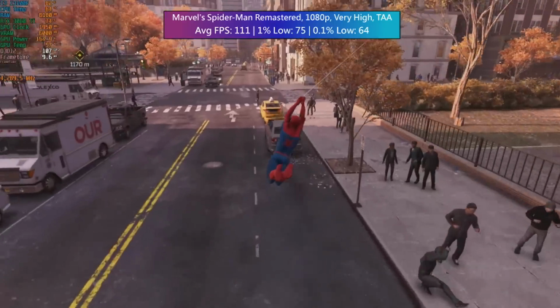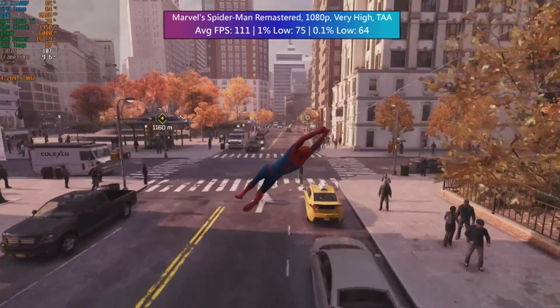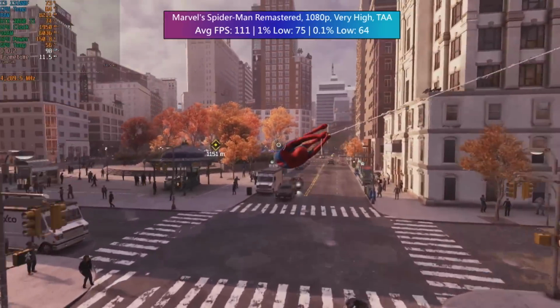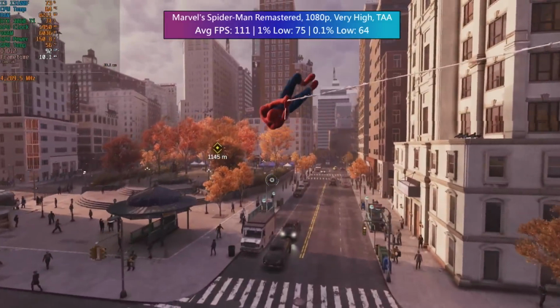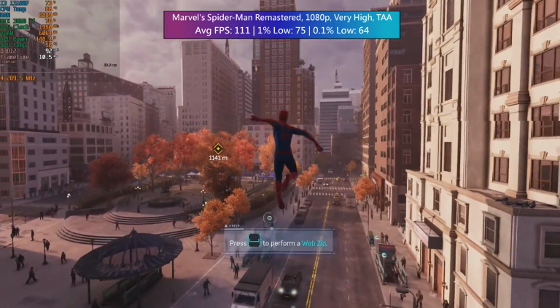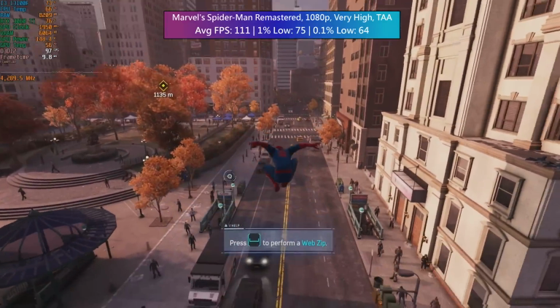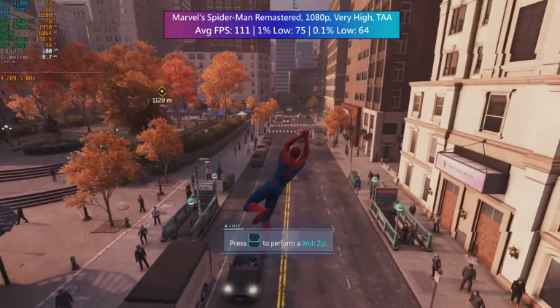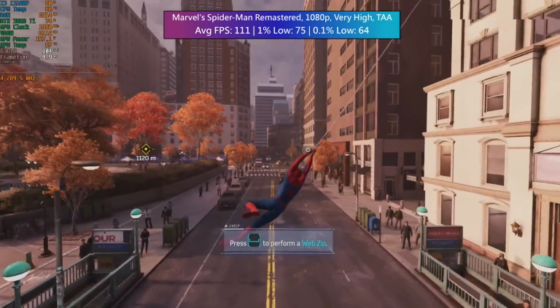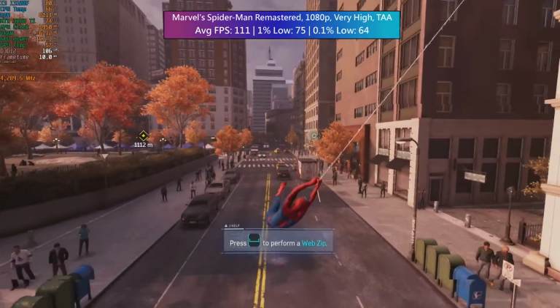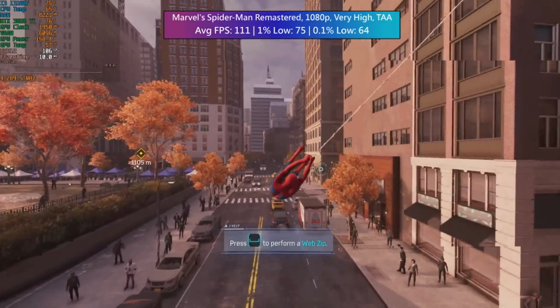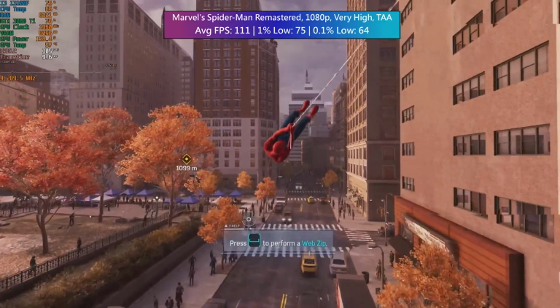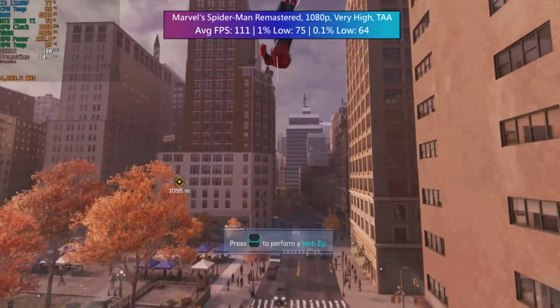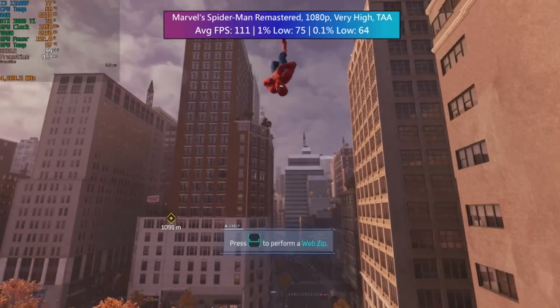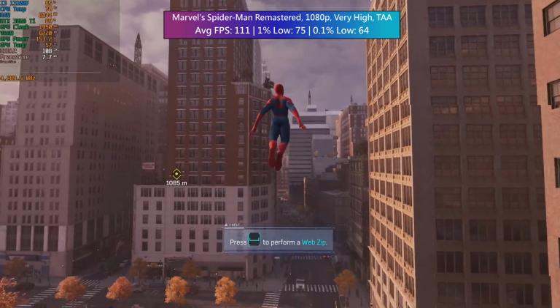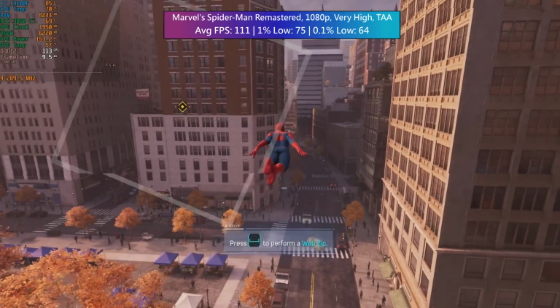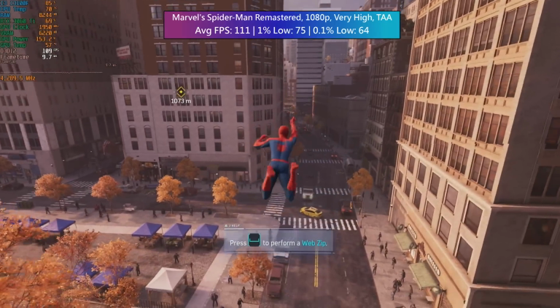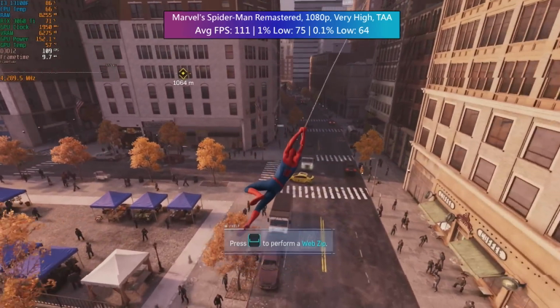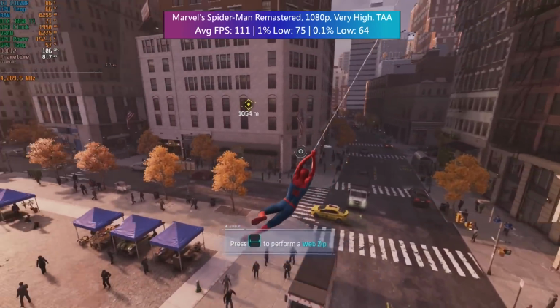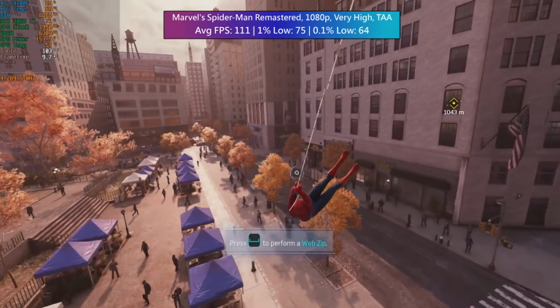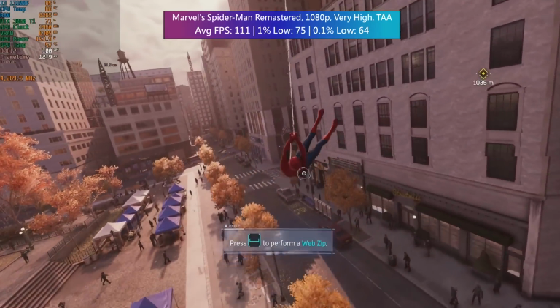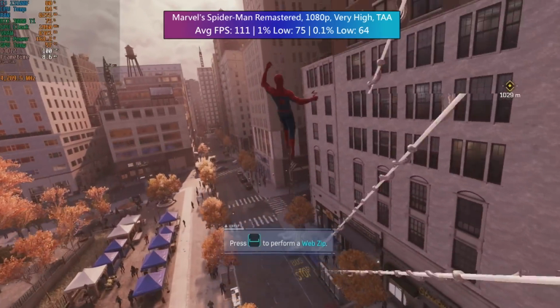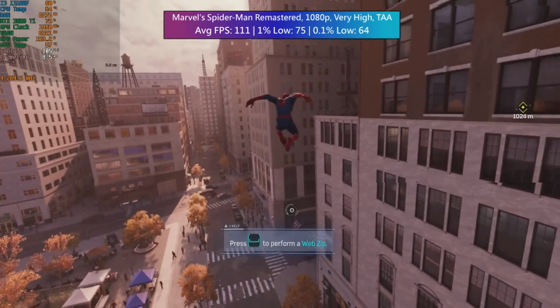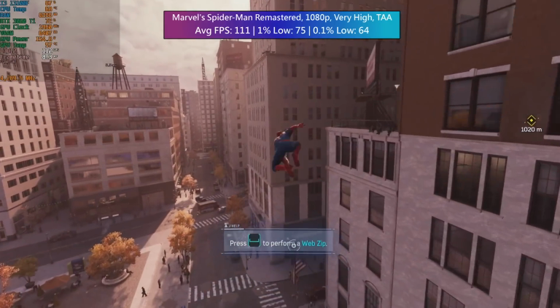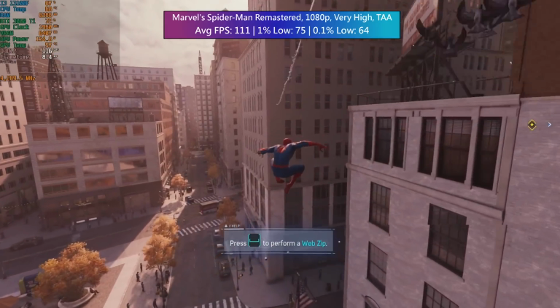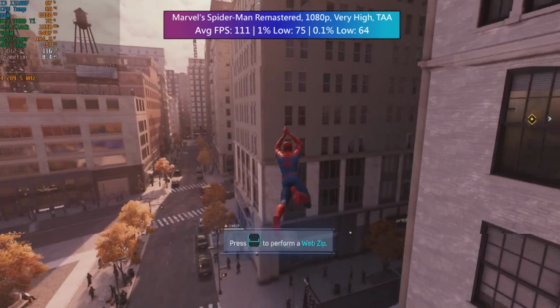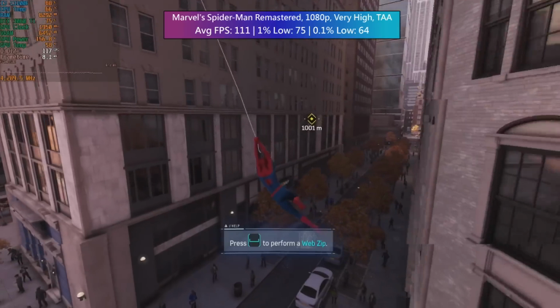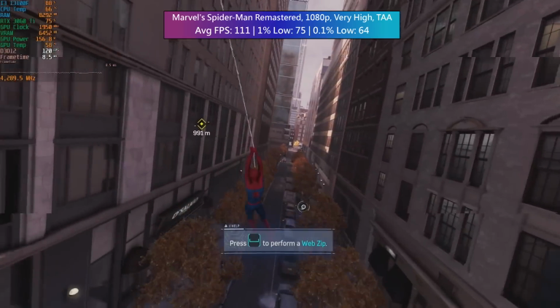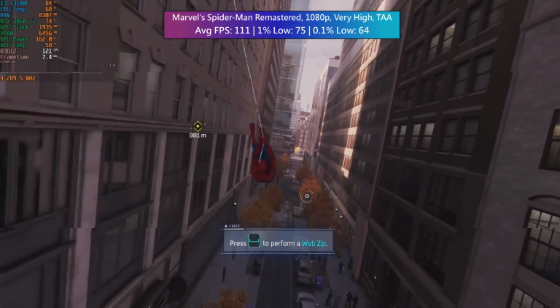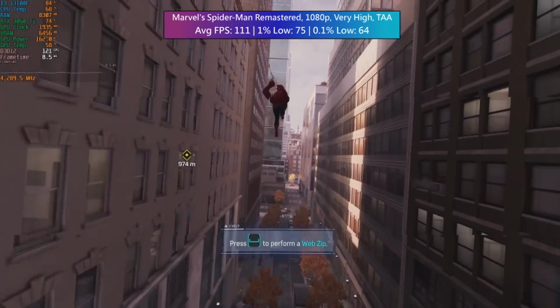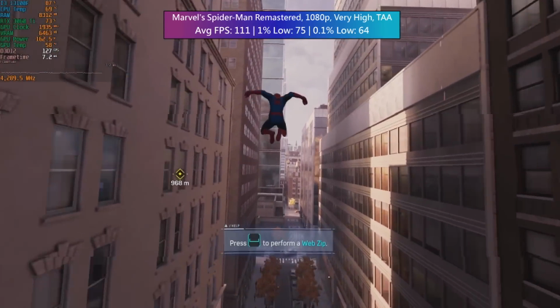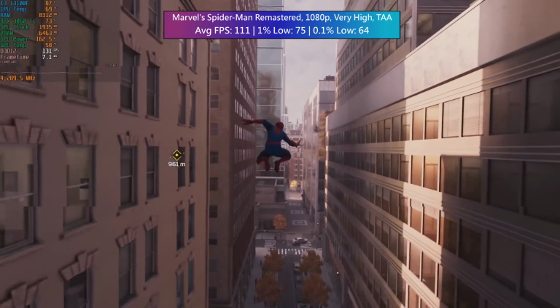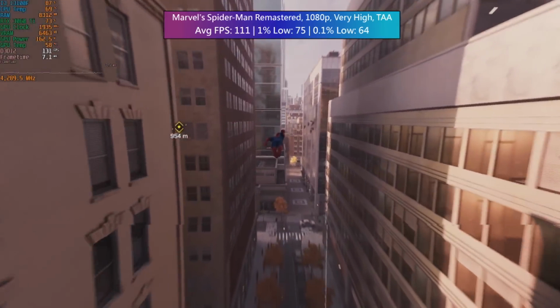Marvel's Spider-Man Remastered ran like a dream with over 100 FPS. As I was saying, you throw any game at this and the i3 is going to hold up nicely. I wouldn't suggest going any higher than a 3060 or 3060 Ti, put it that way.